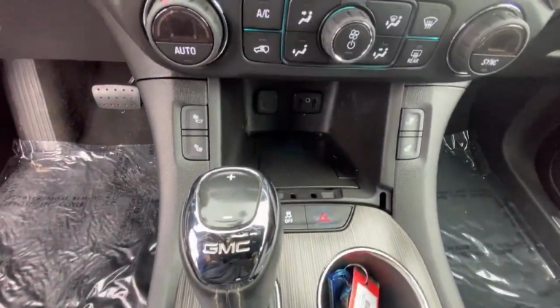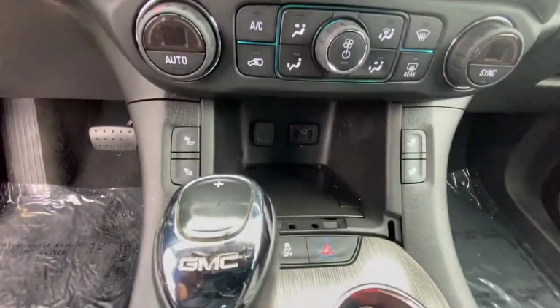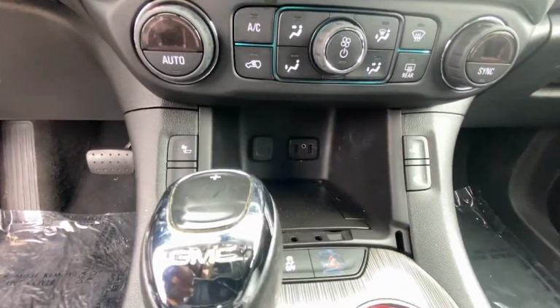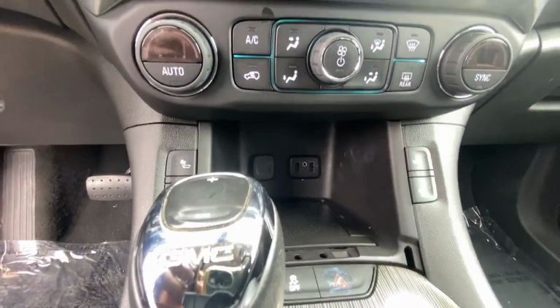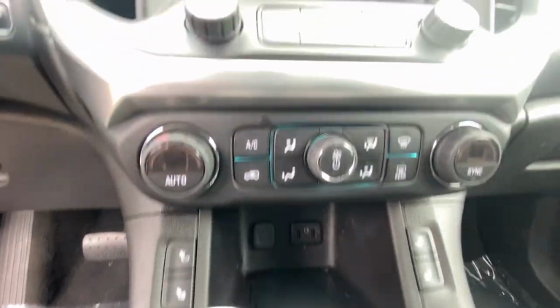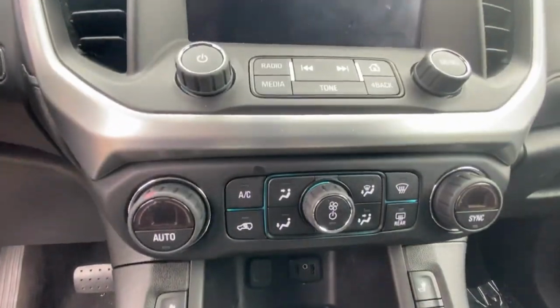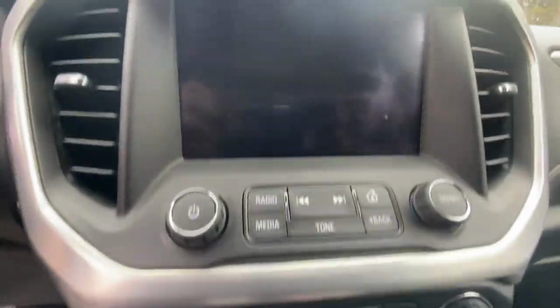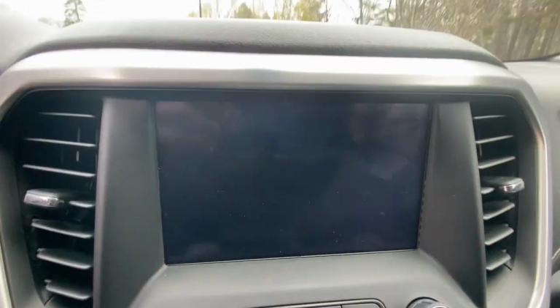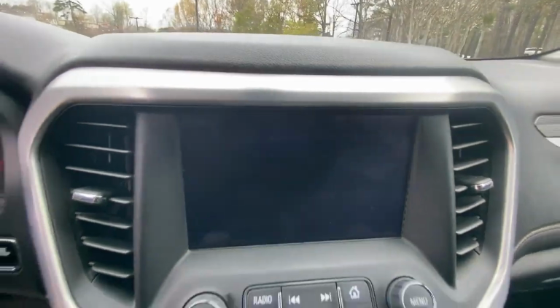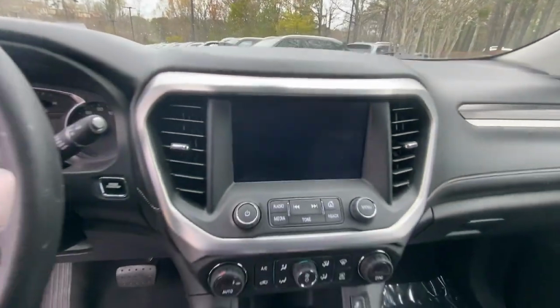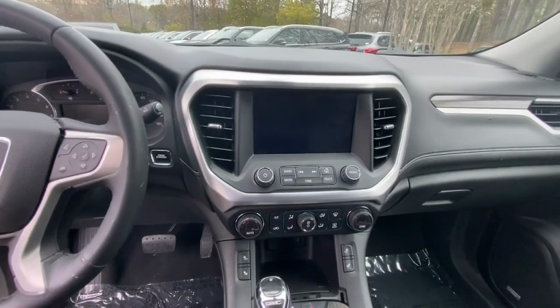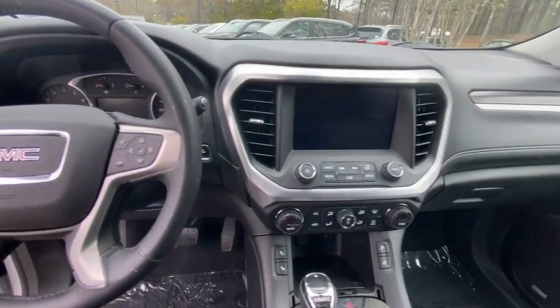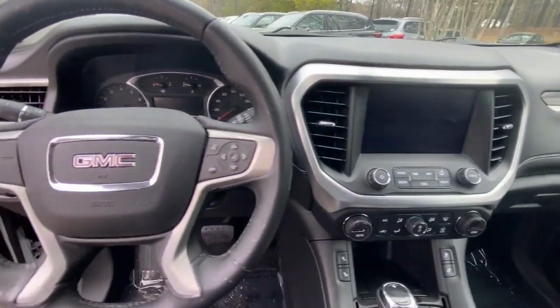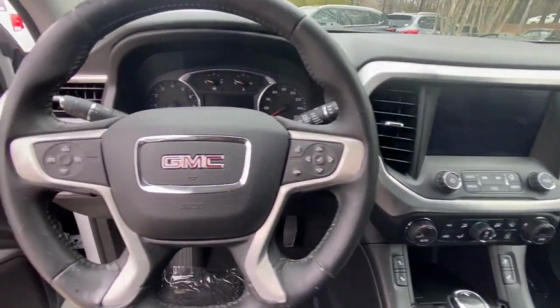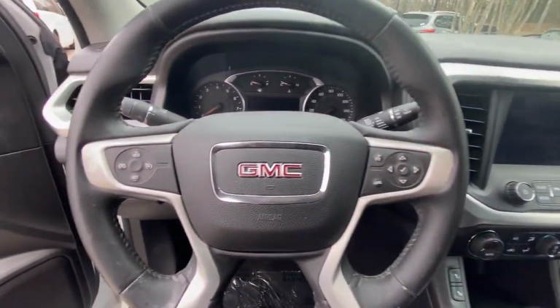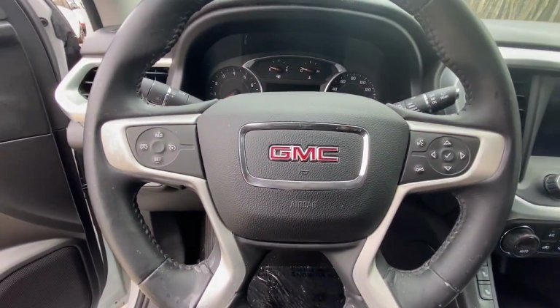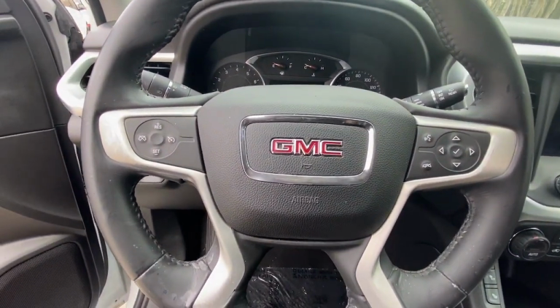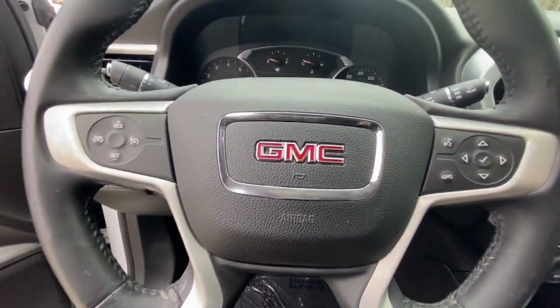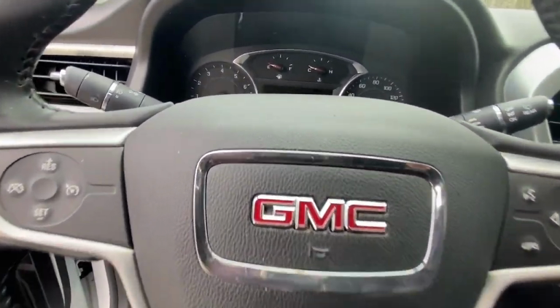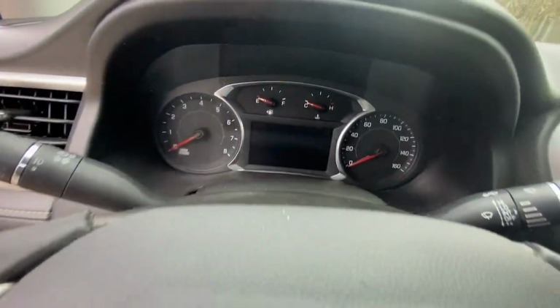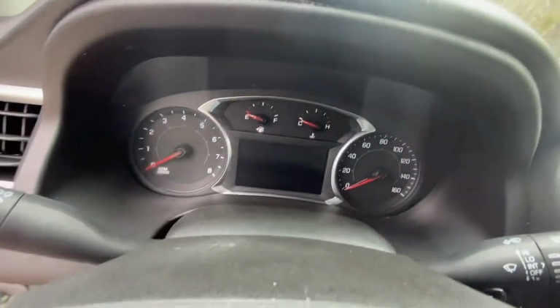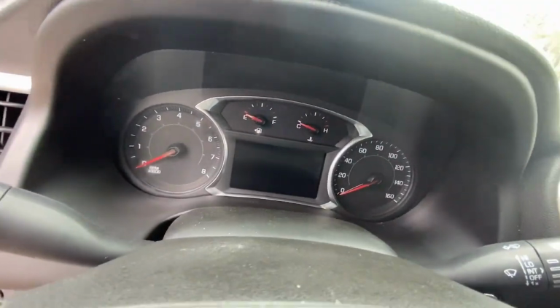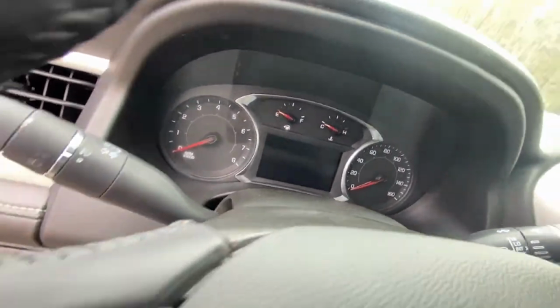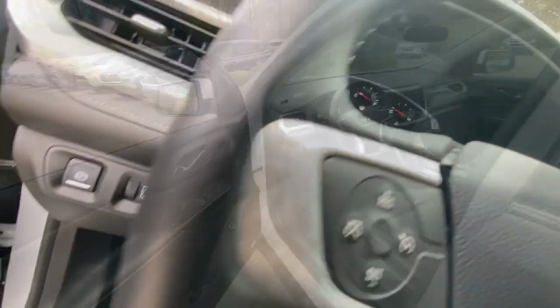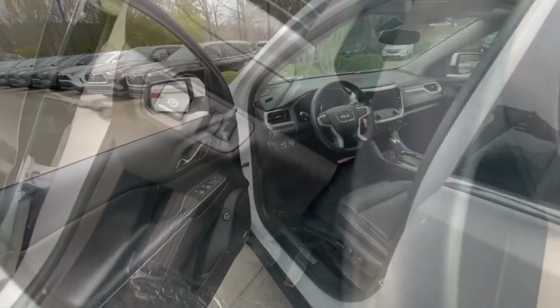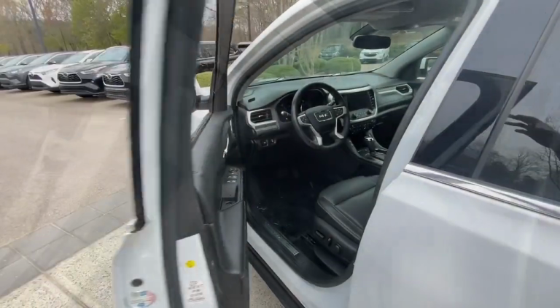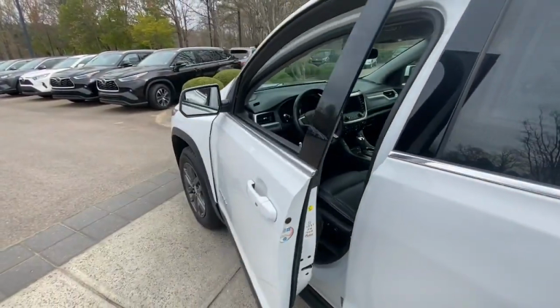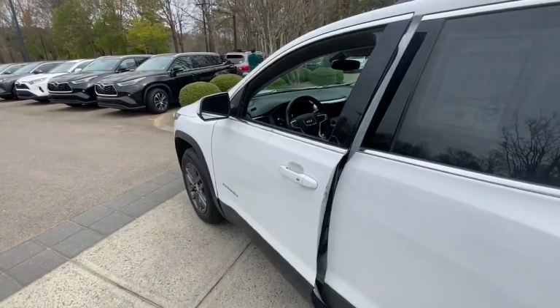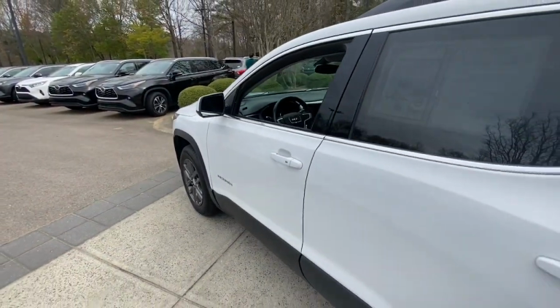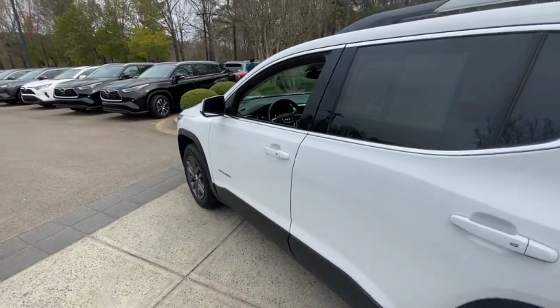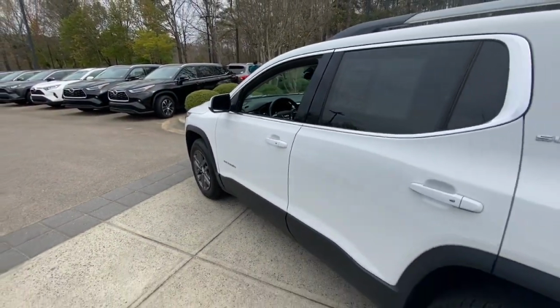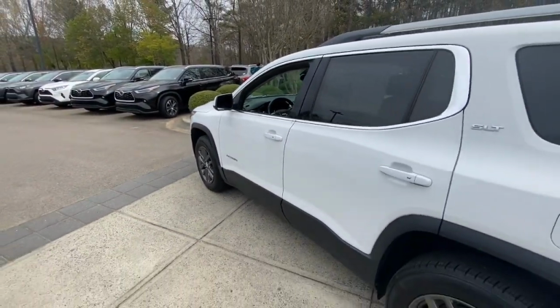The following are some of this vehicle's highlighted options: keyless entry, navigation system, remote engine start, satellite radio, power lift gate, power passenger seat.